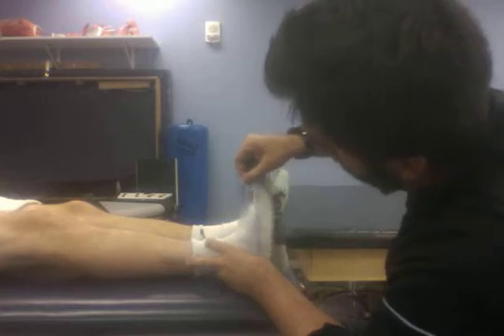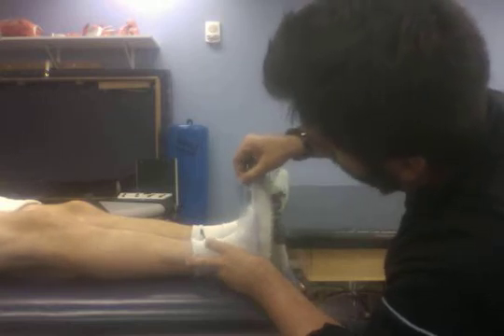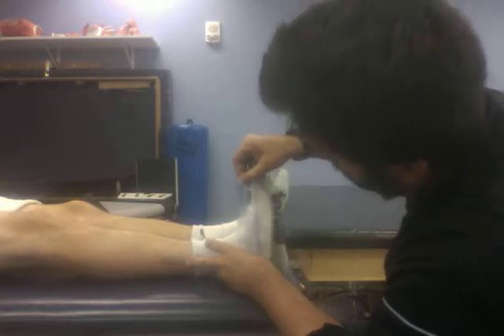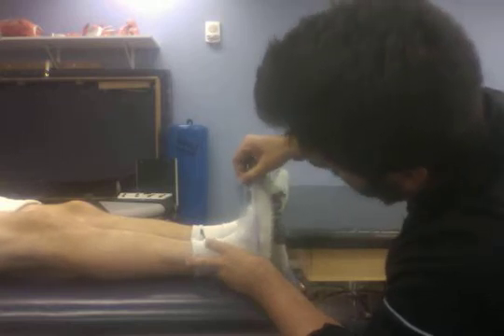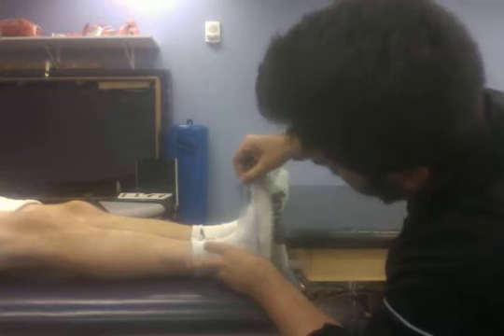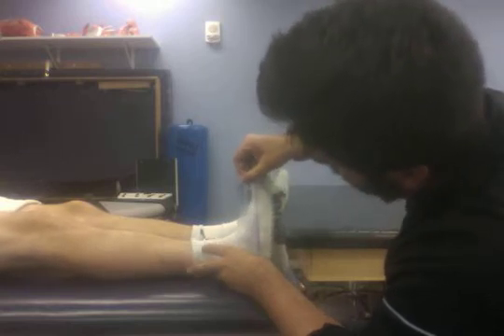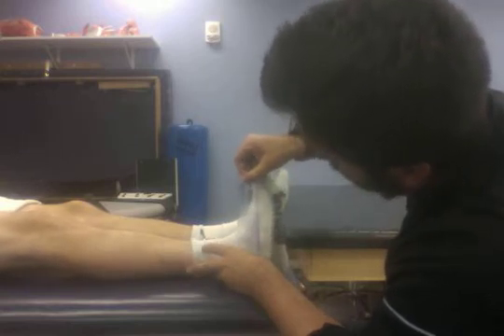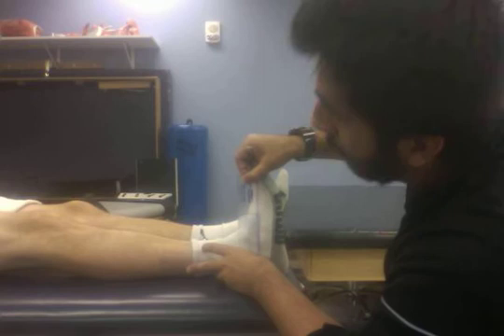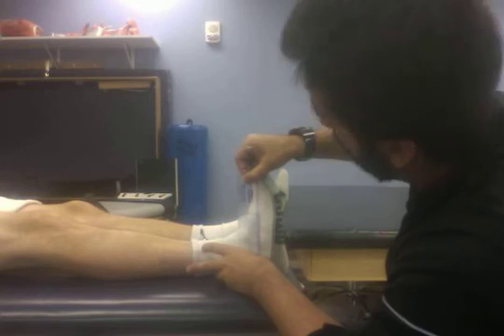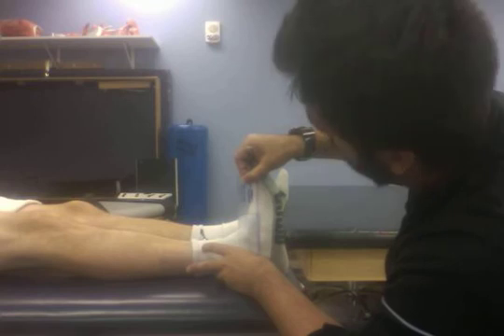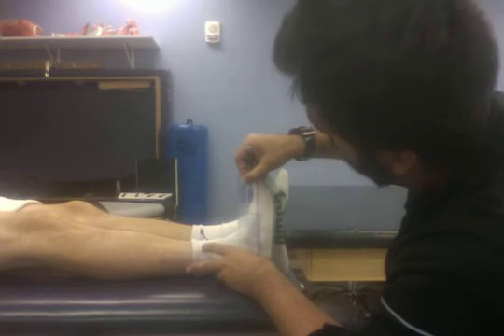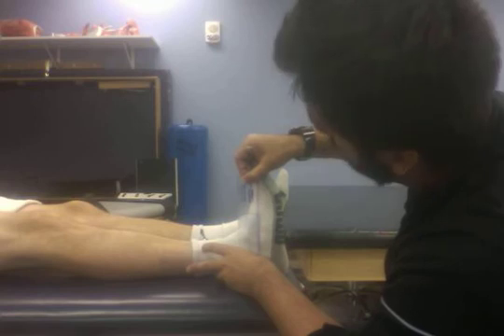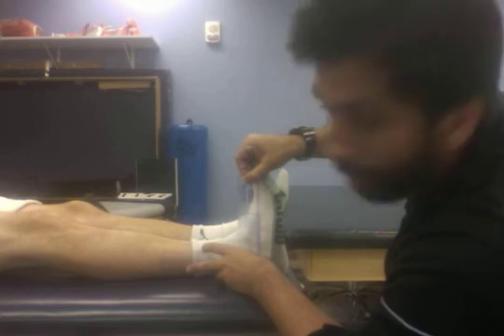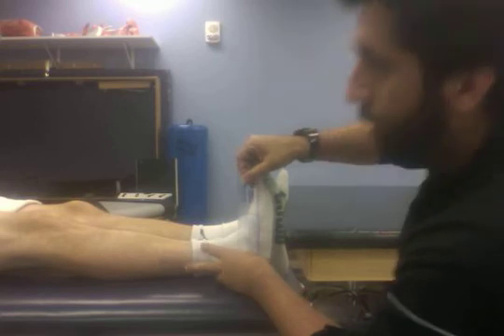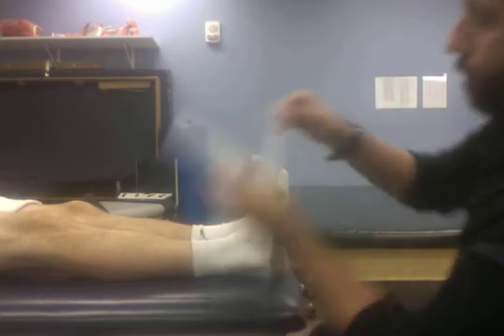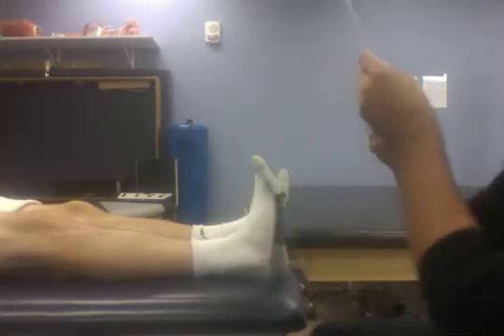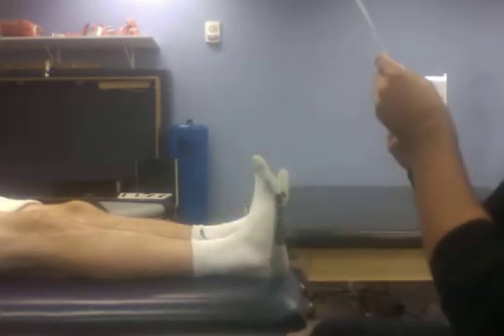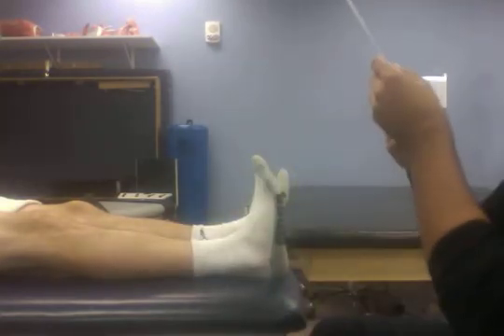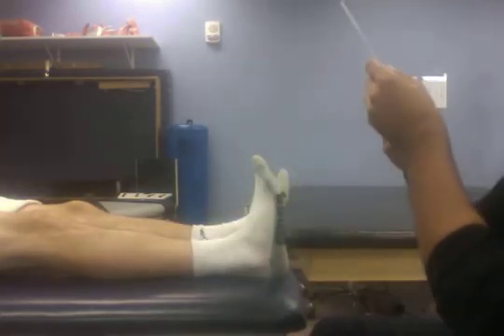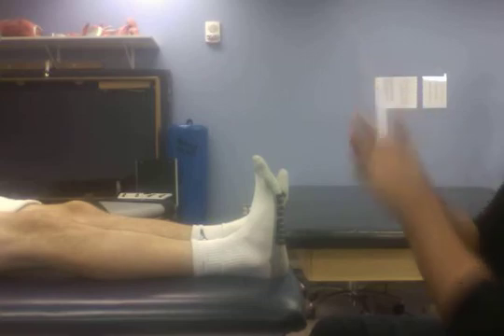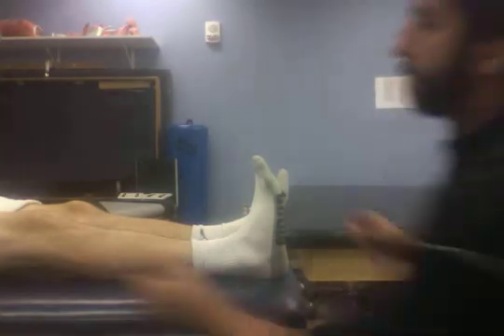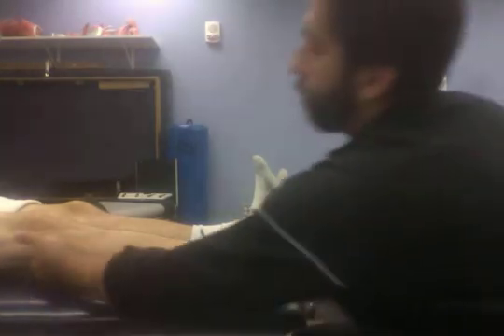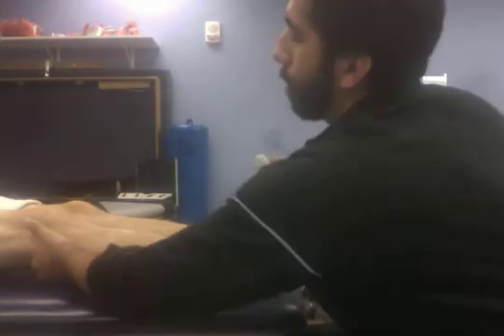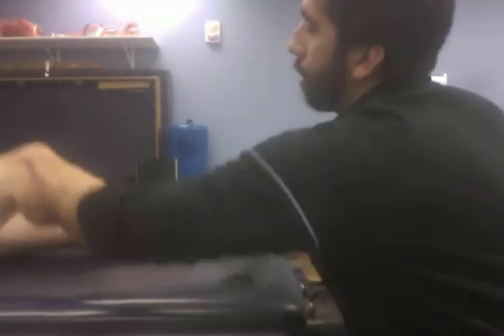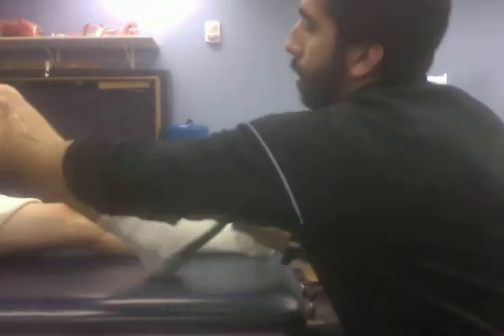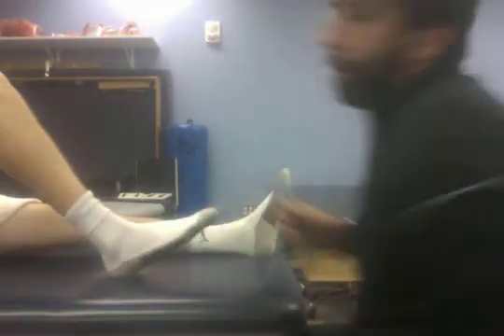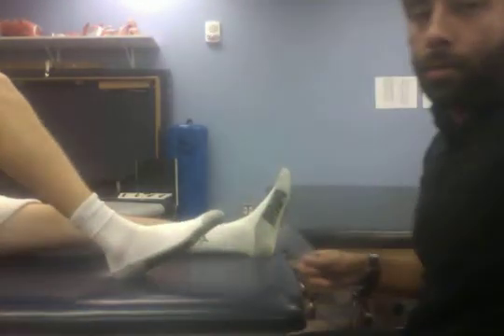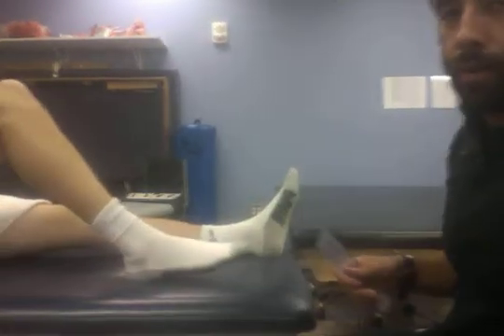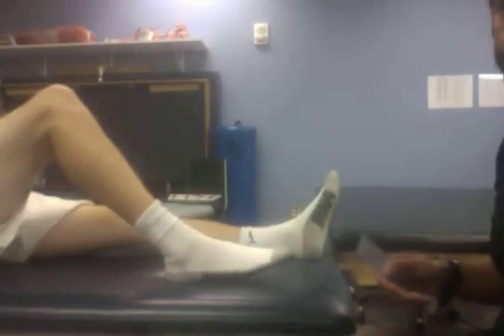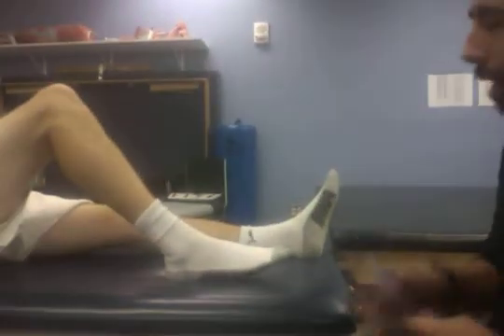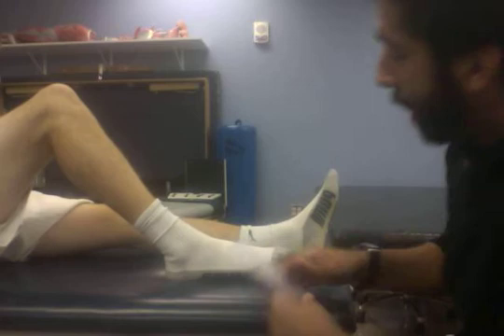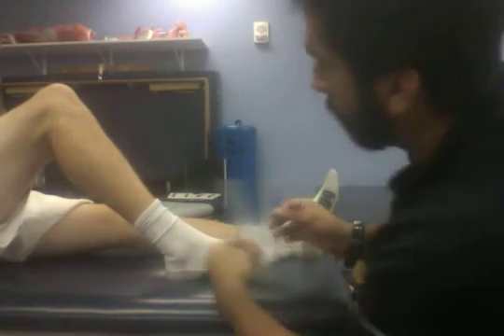We take the measurement while keeping everything lined up. We have our gastroc measurement of approximately 20 degrees.